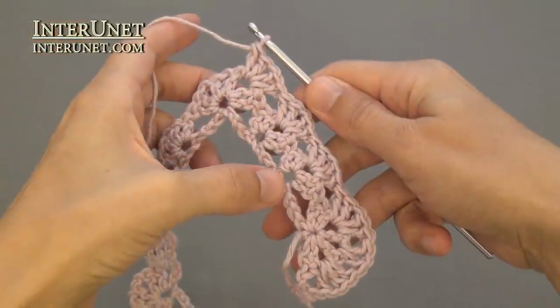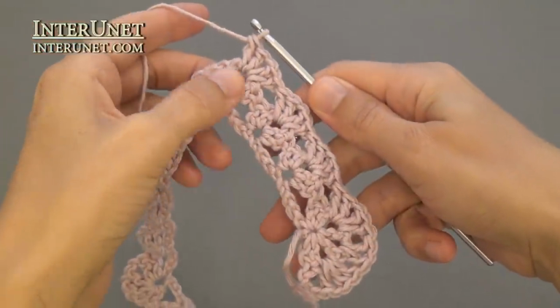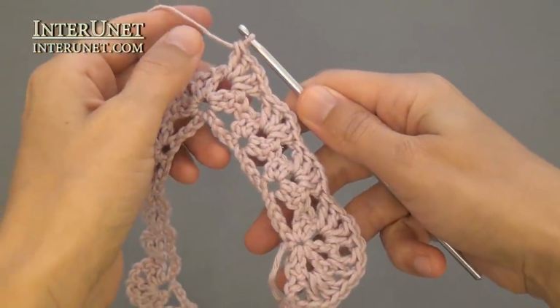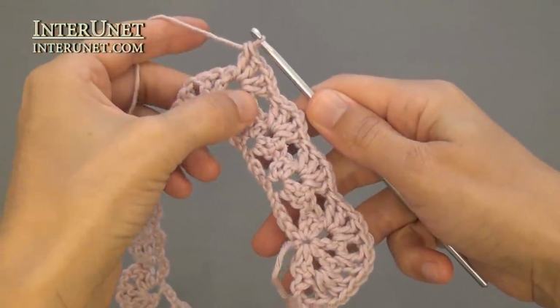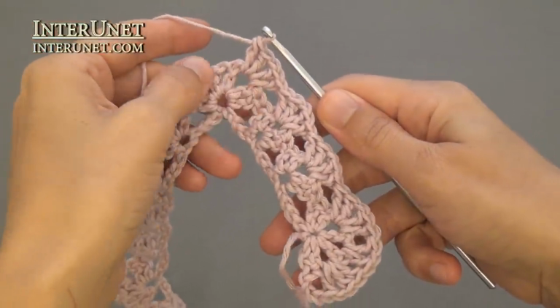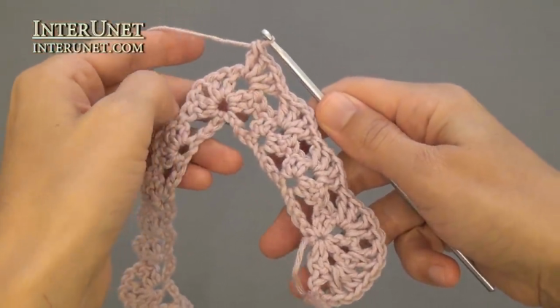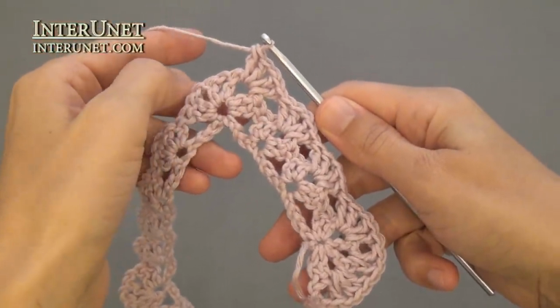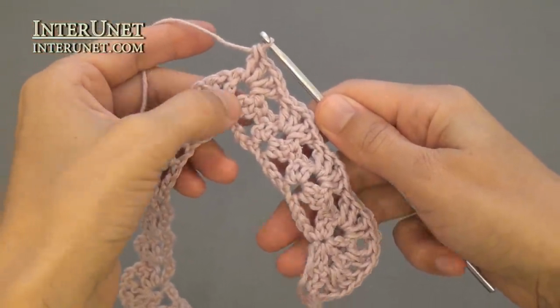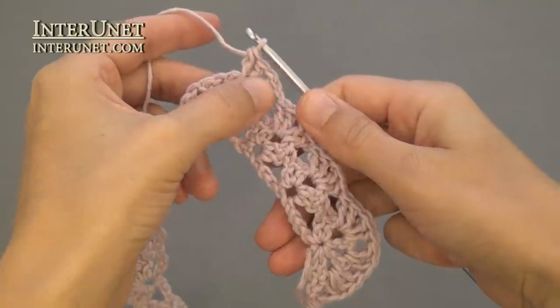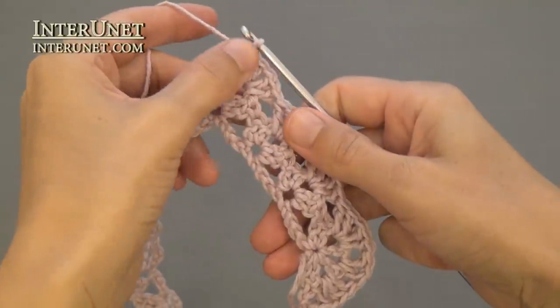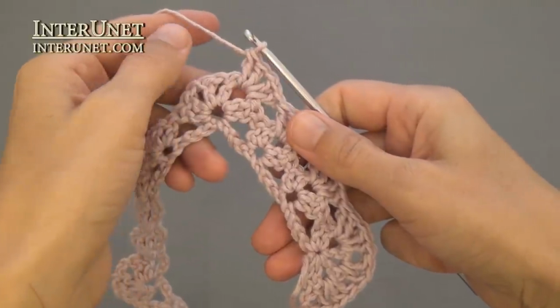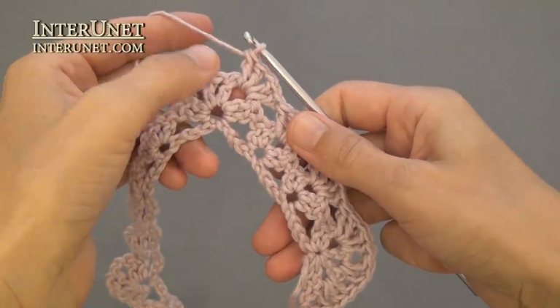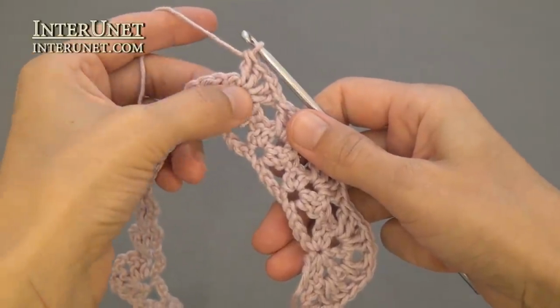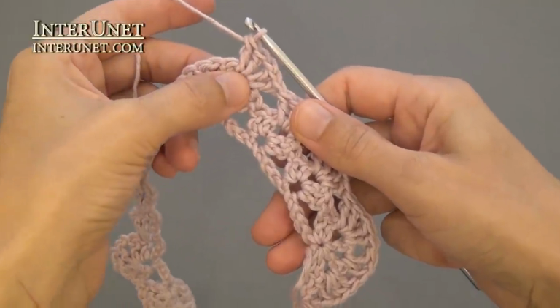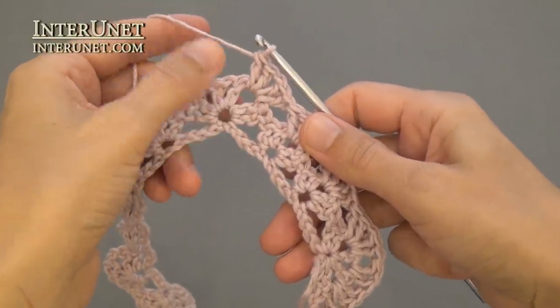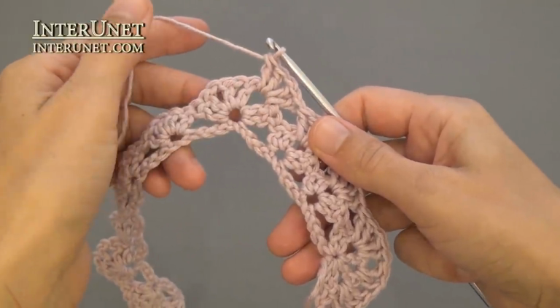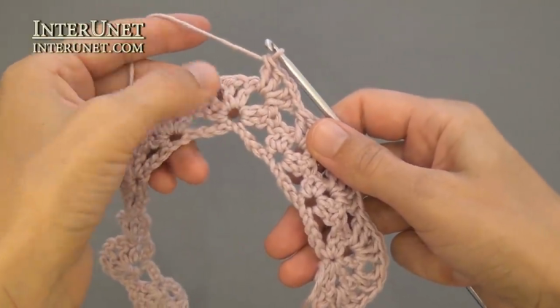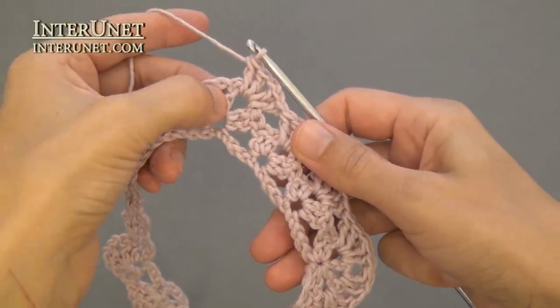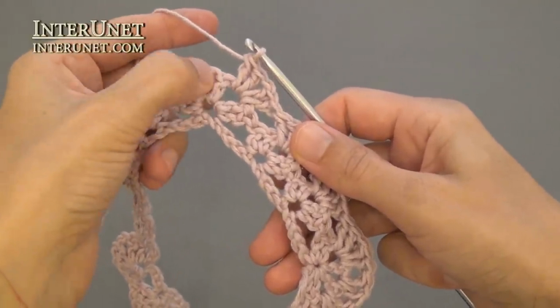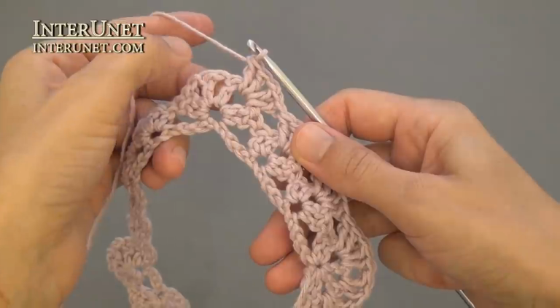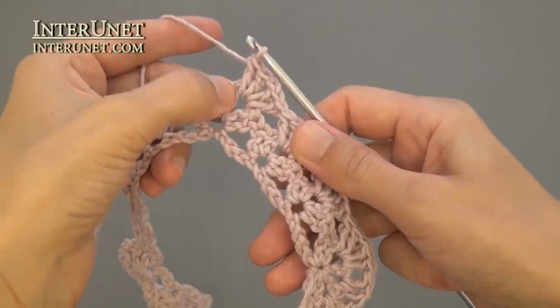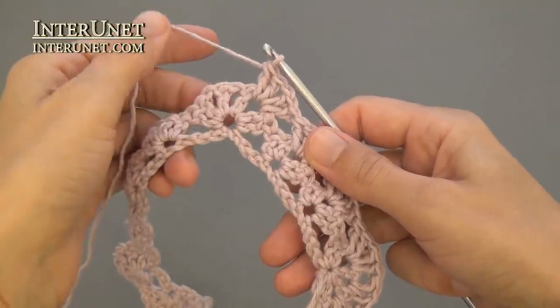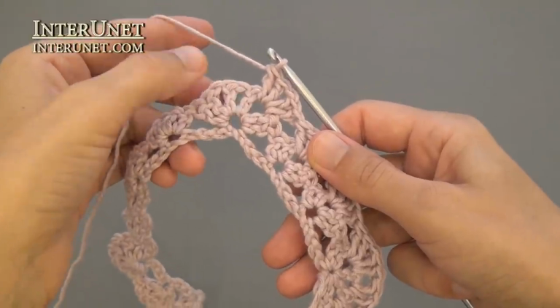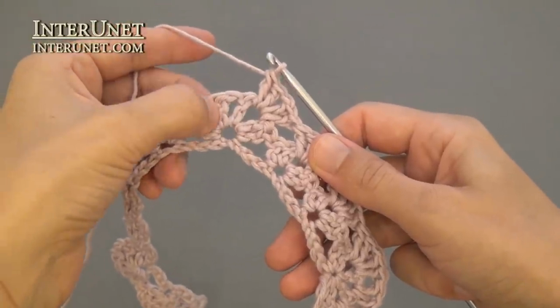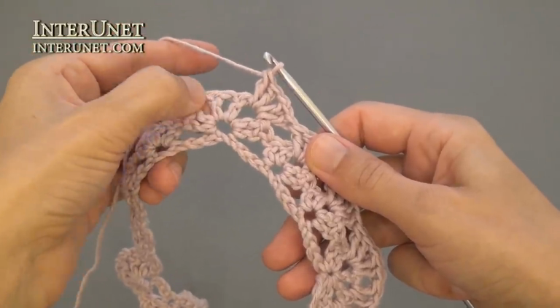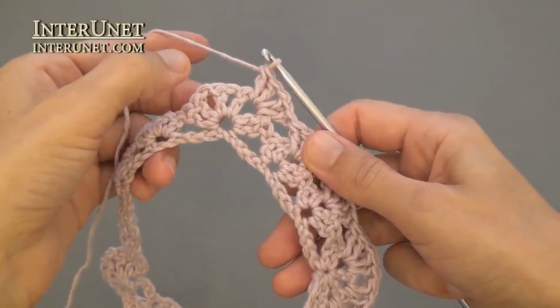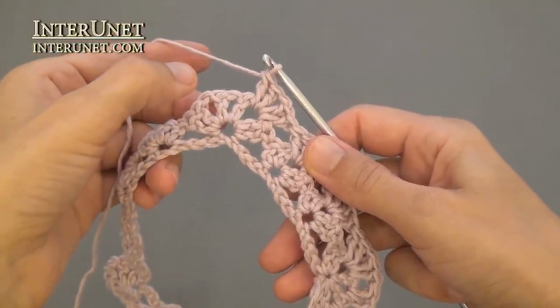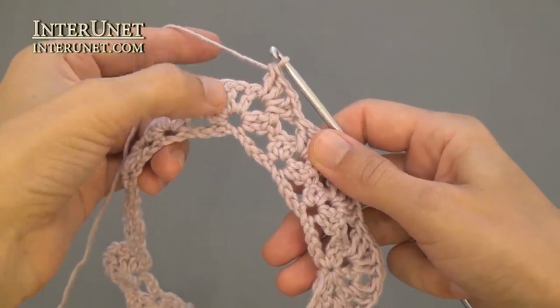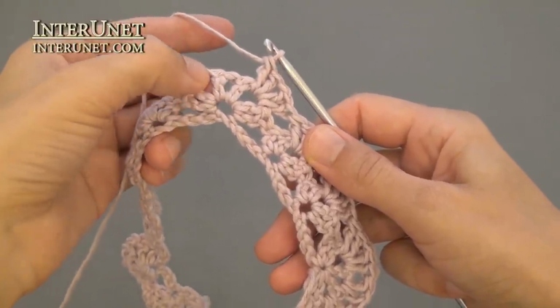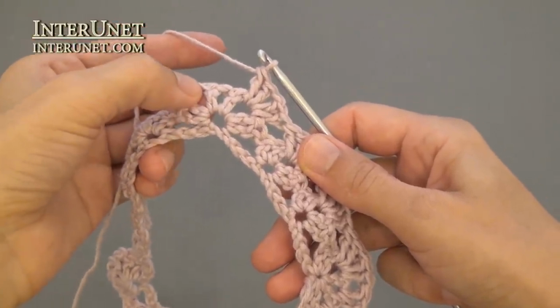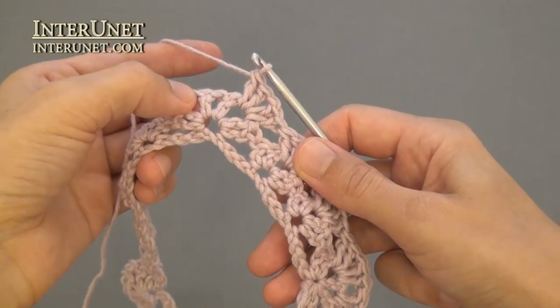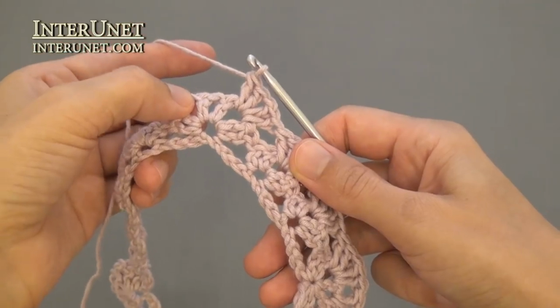When you crochet to your following corner, work a shell under the first chain, then V-stitch into V-stitch, and then a shell under the third chain.